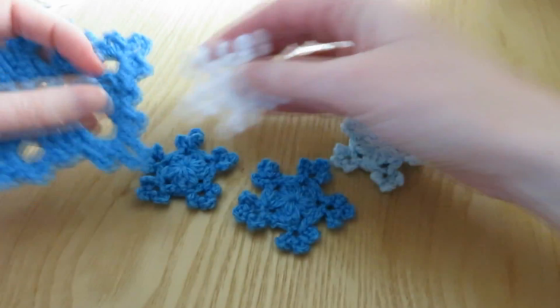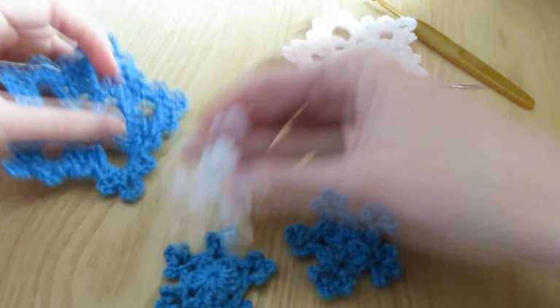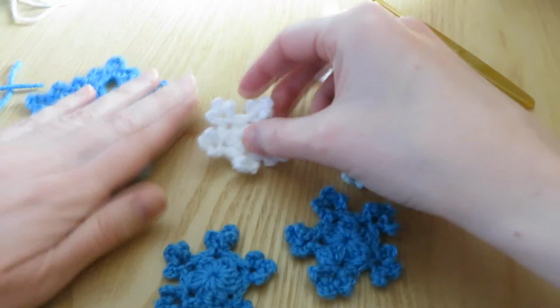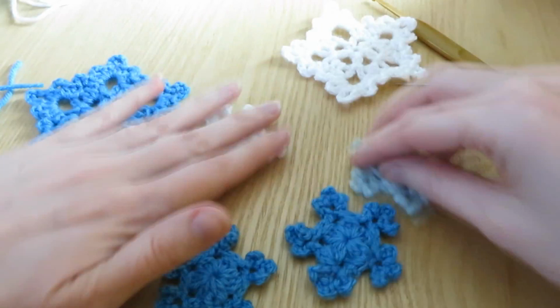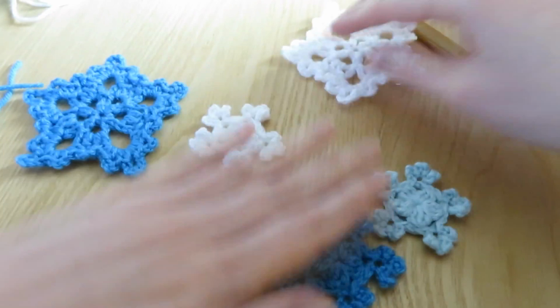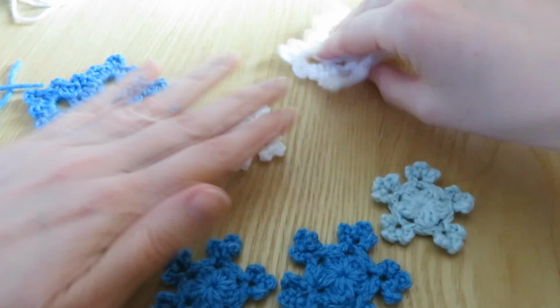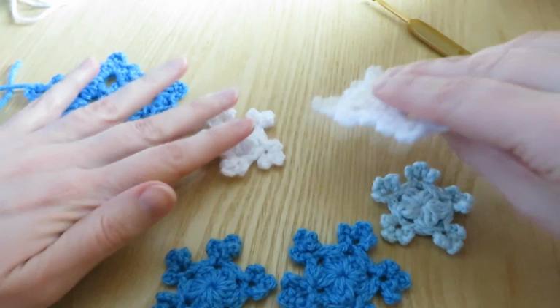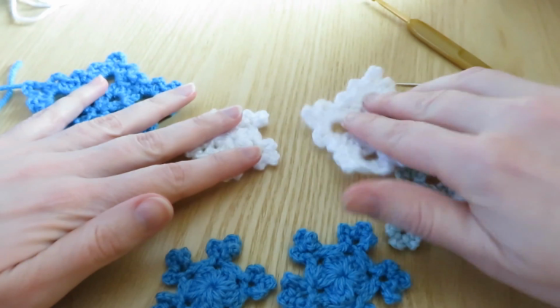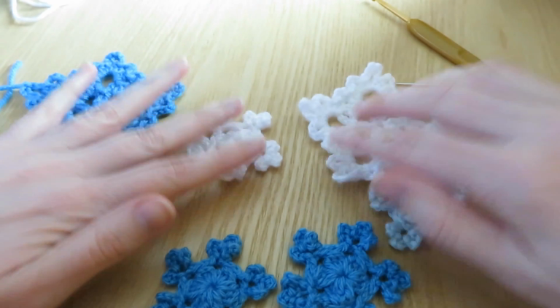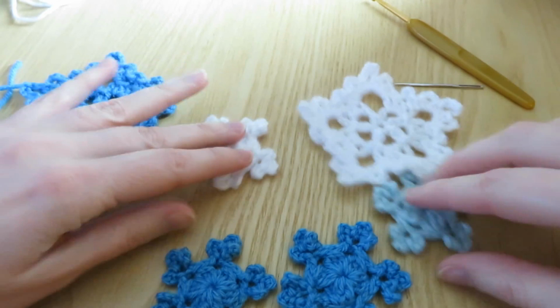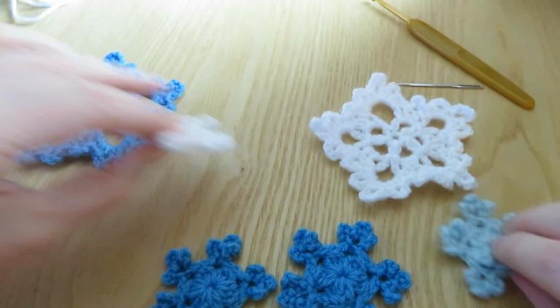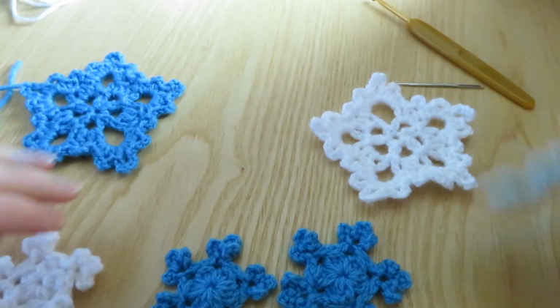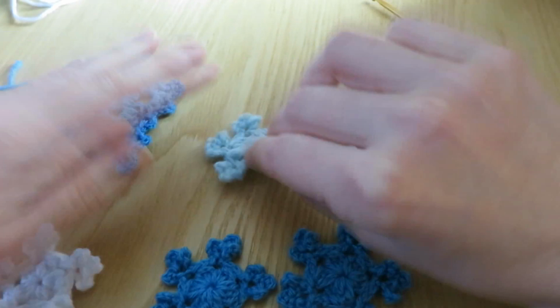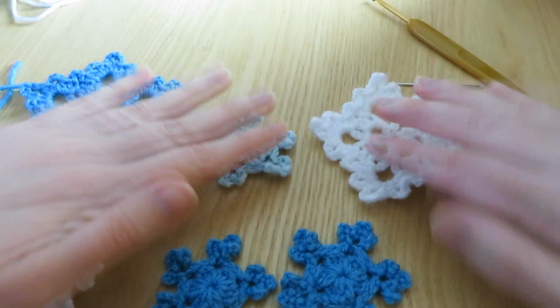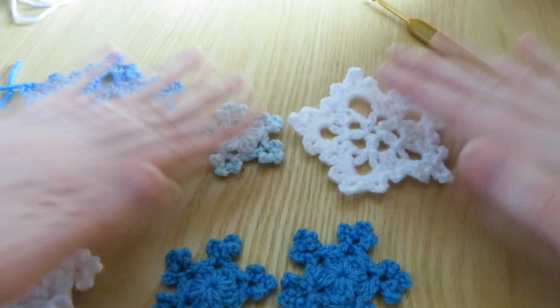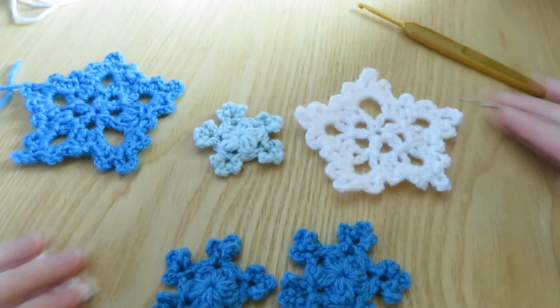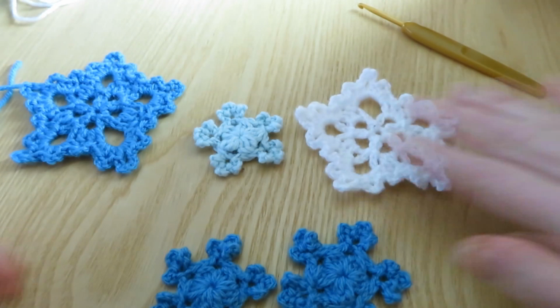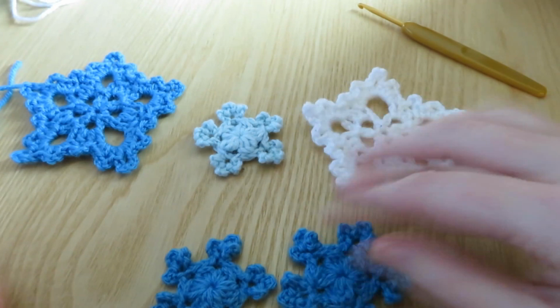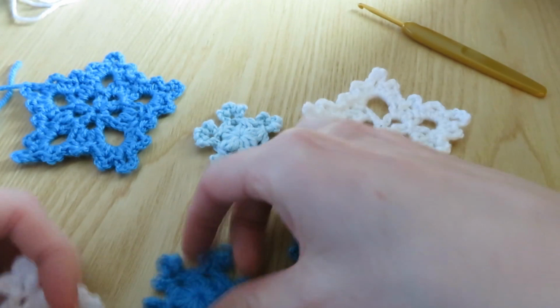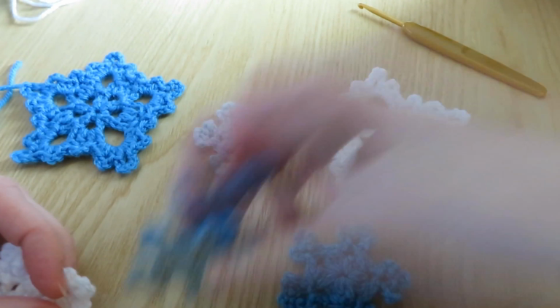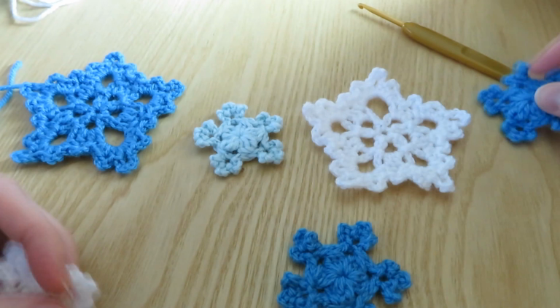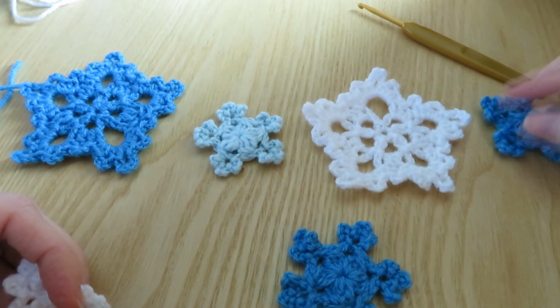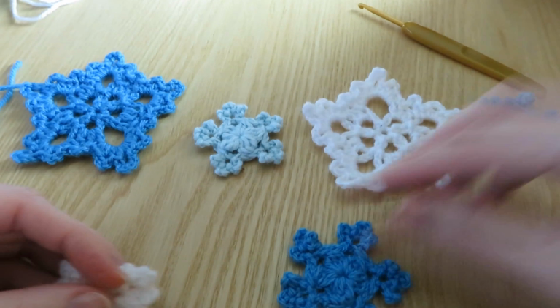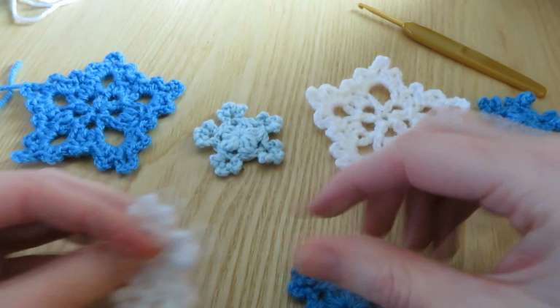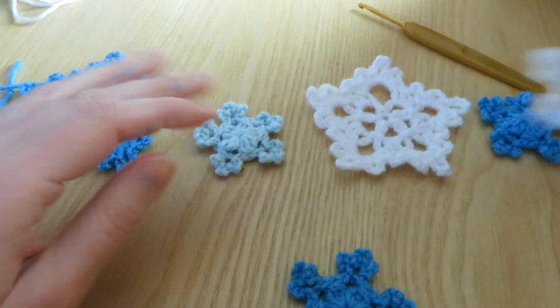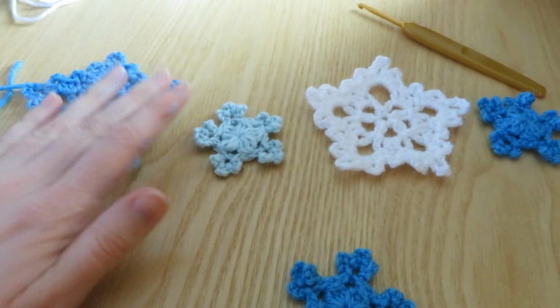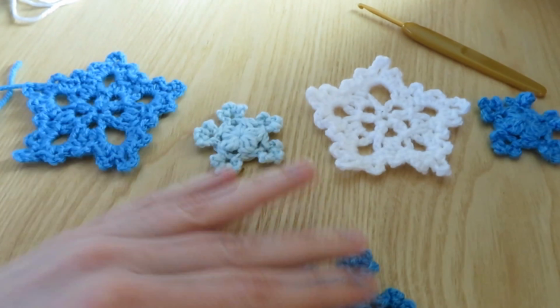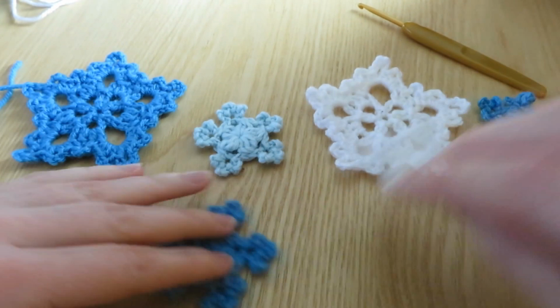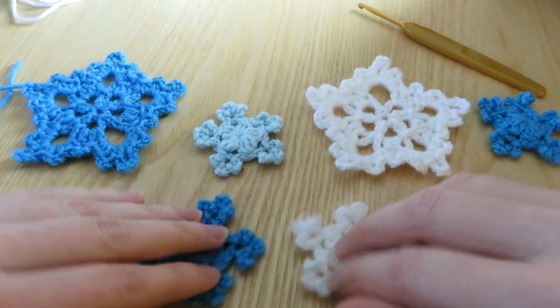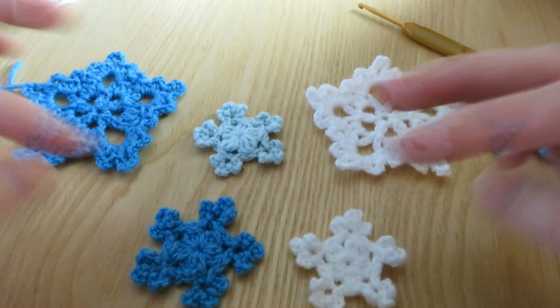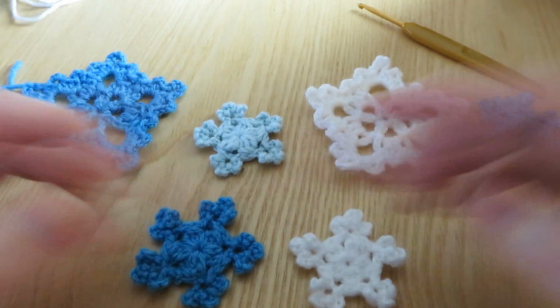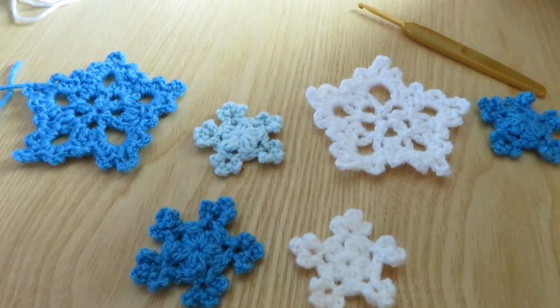It would be like this - different colours, we could have a different colour in between, then you could have a little blue one there. Lots of ideas! Thanks for watching. Bye!